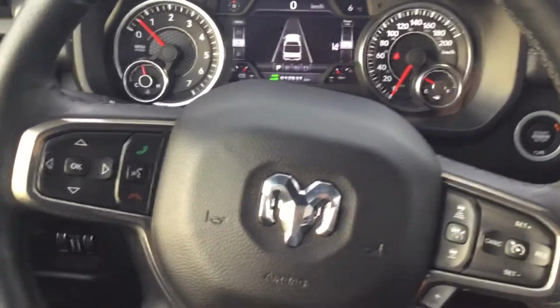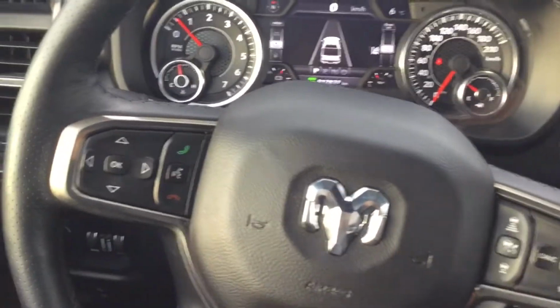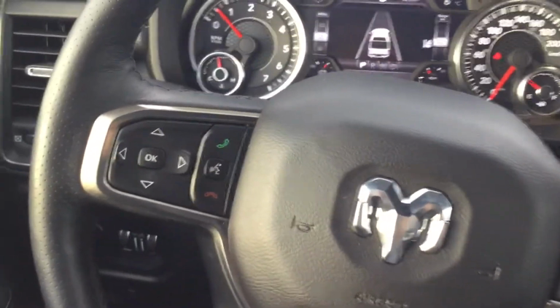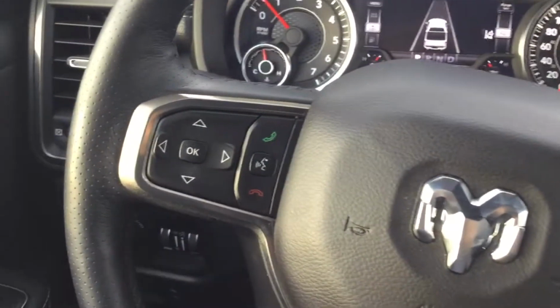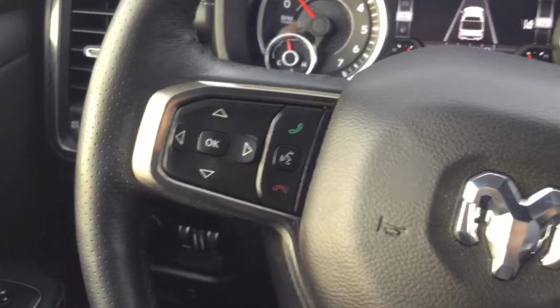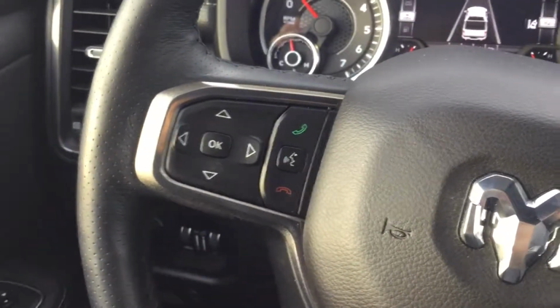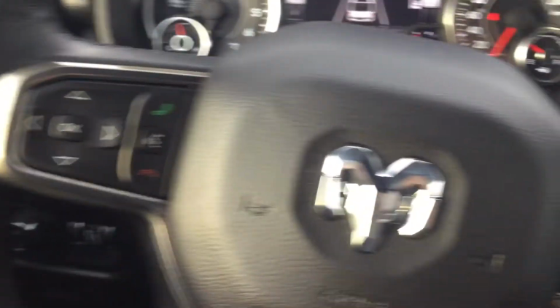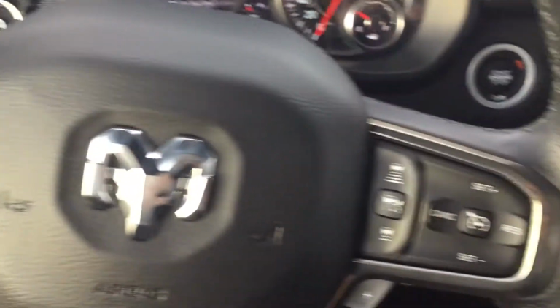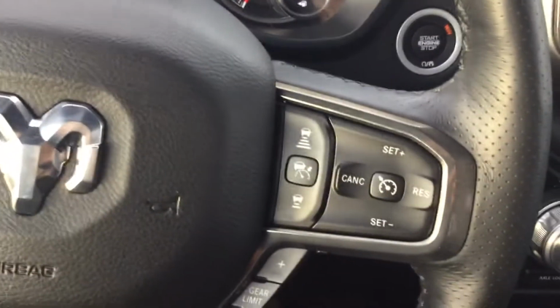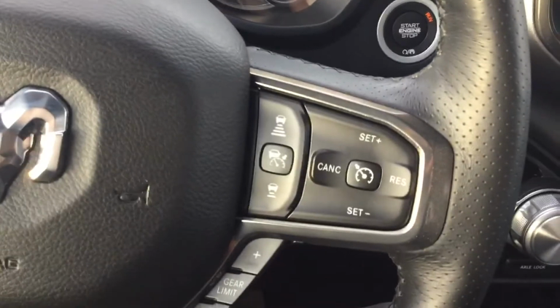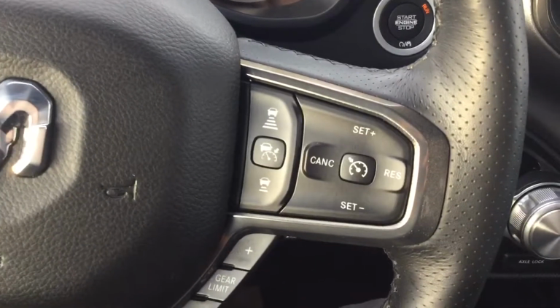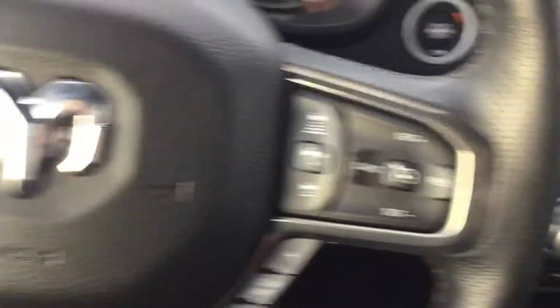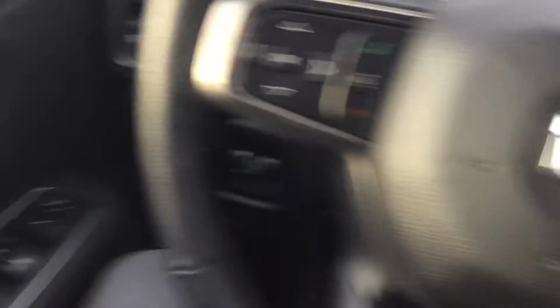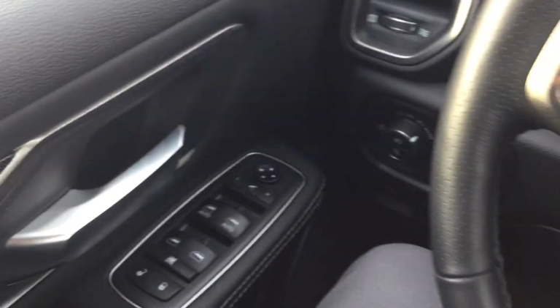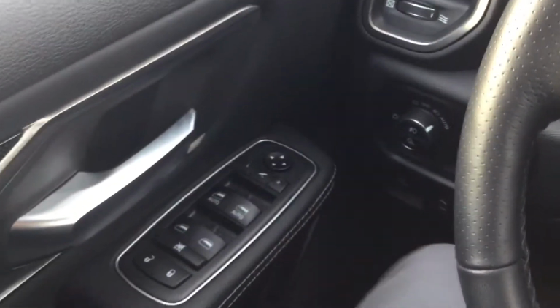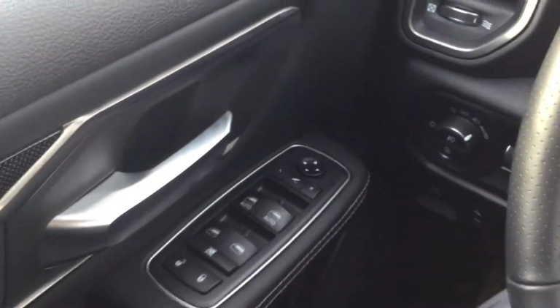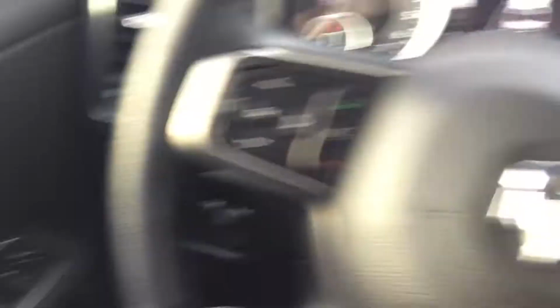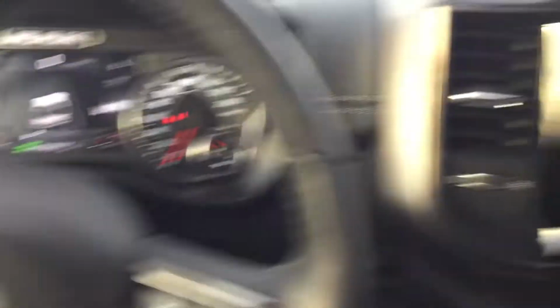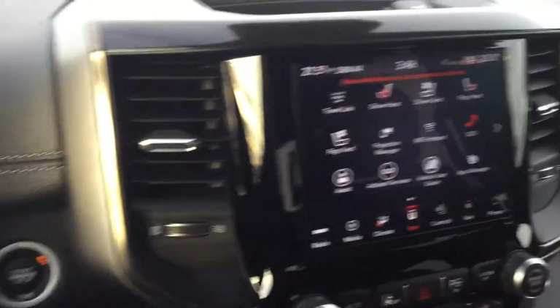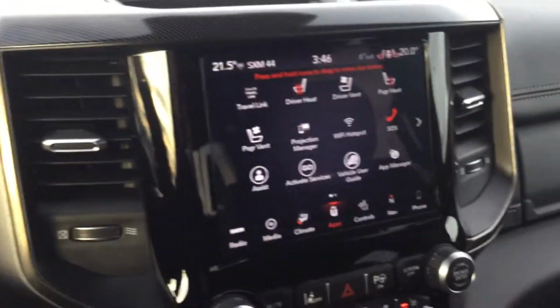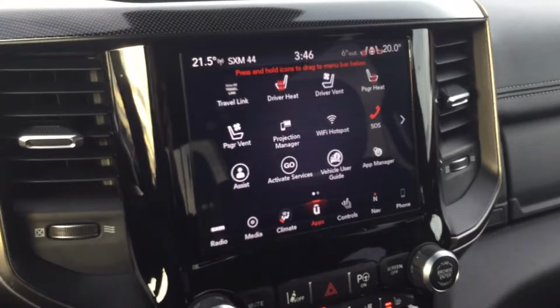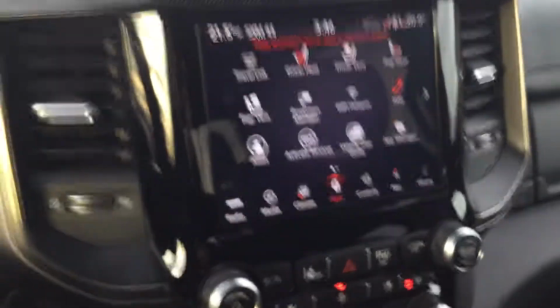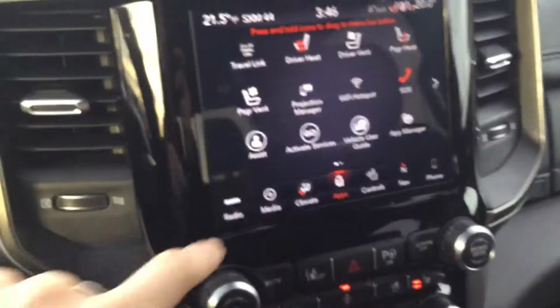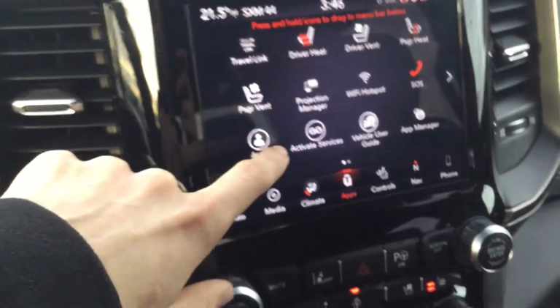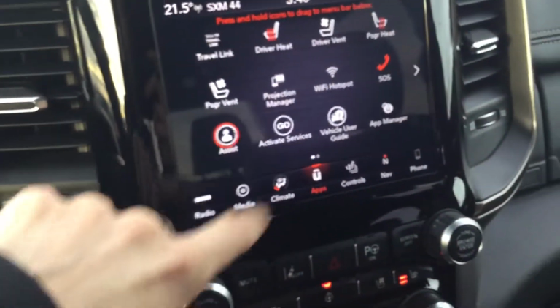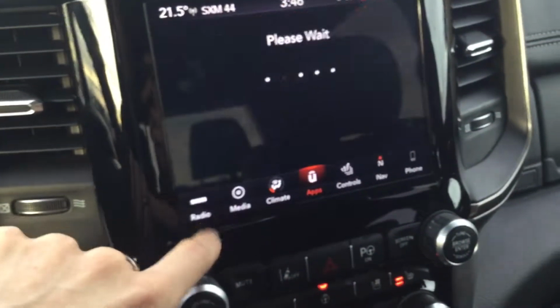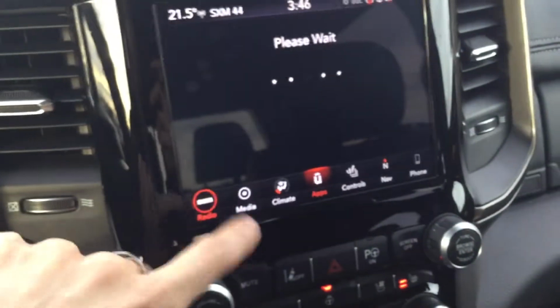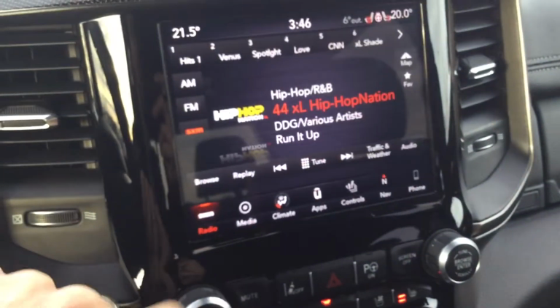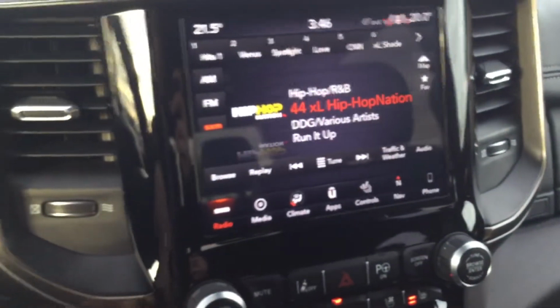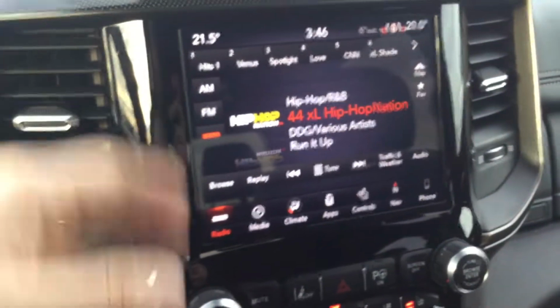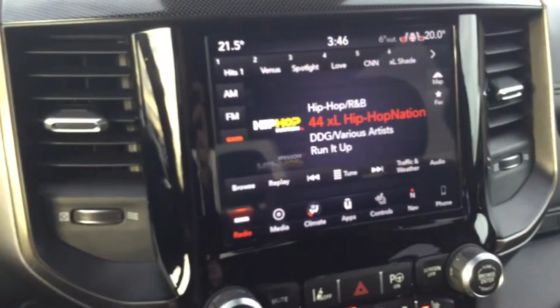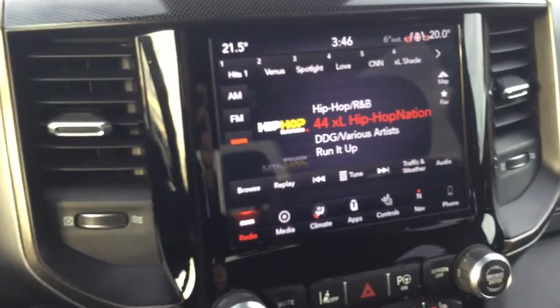Hopping into the truck, you've got your controls for your Bluetooth right there and for your adaptive cruise control on this side. Power windows and power locks. Right over here you've got this beautiful touch screen which is absolutely magnificent, and it comes with loads of options like satellite radio.